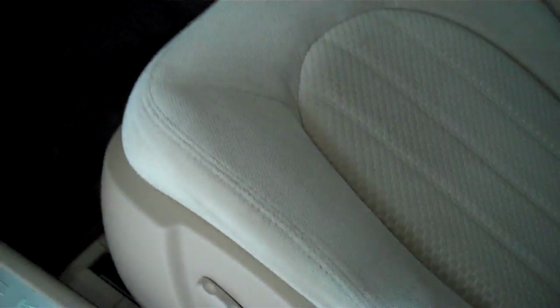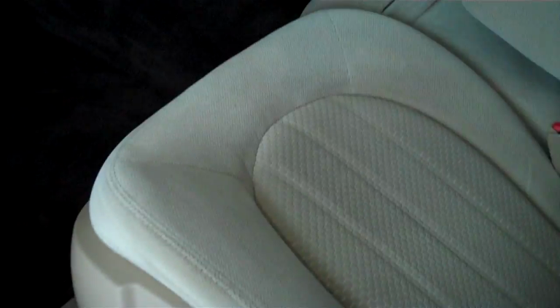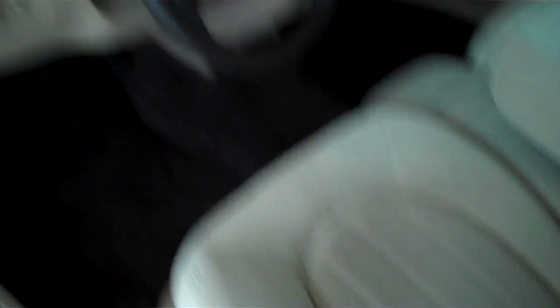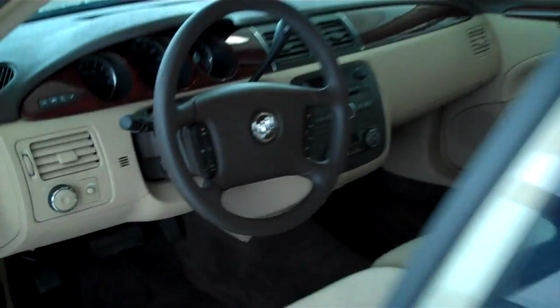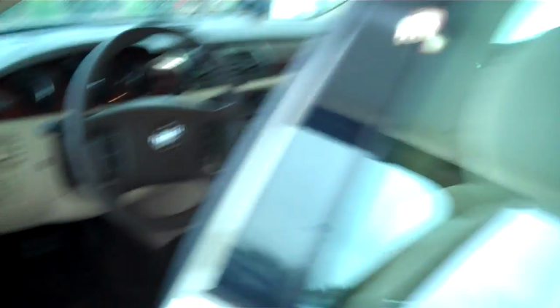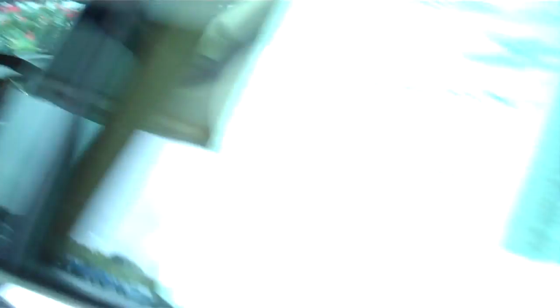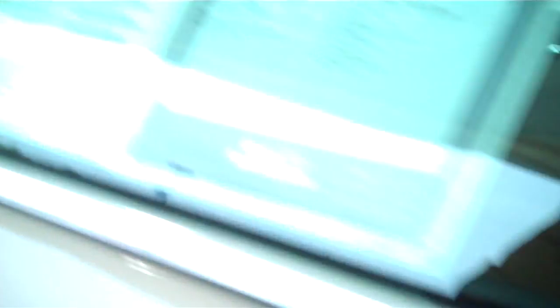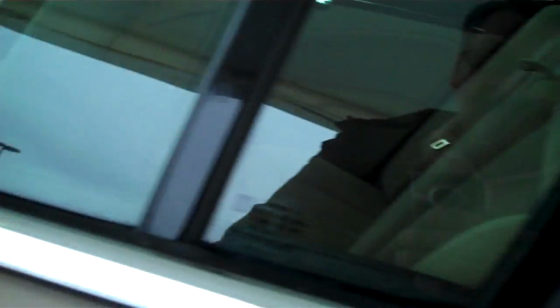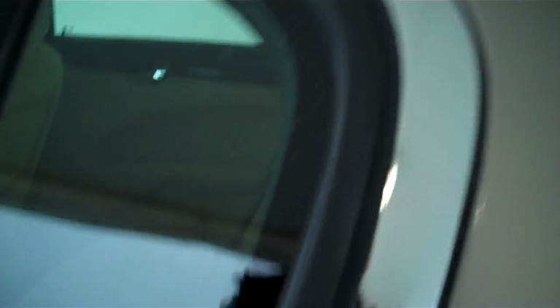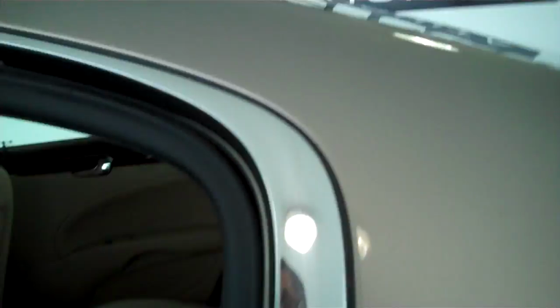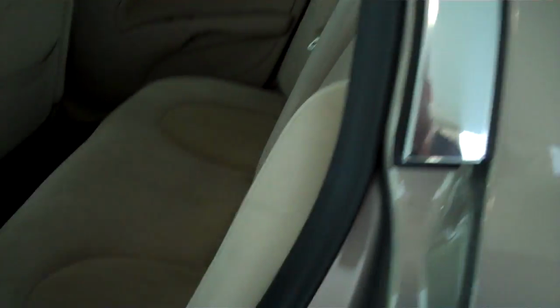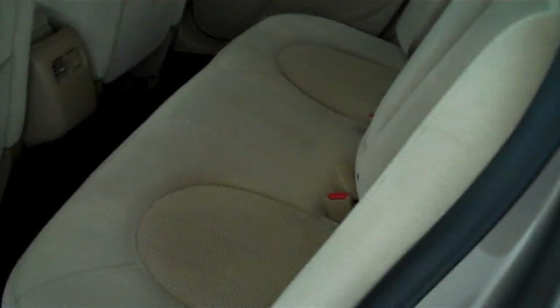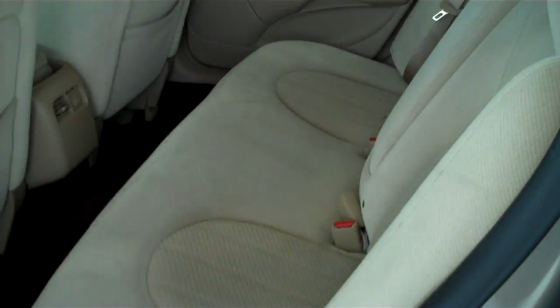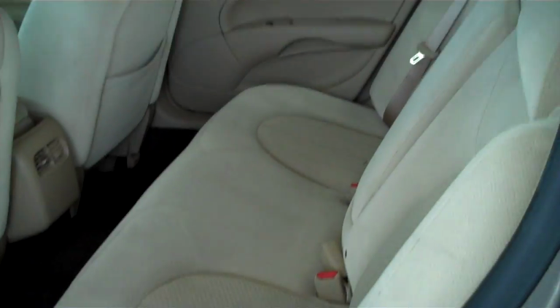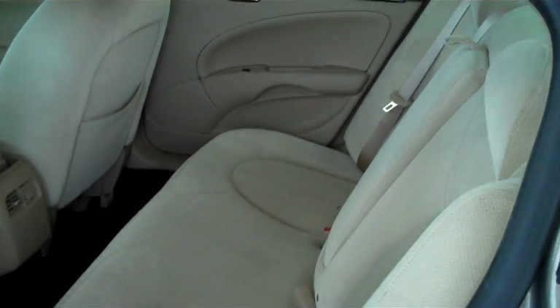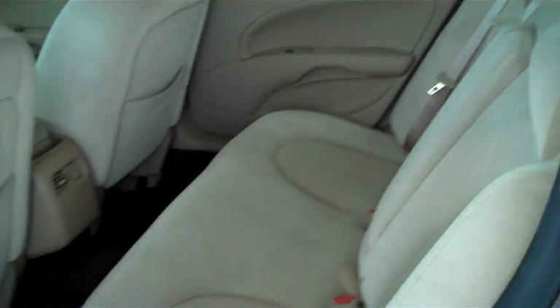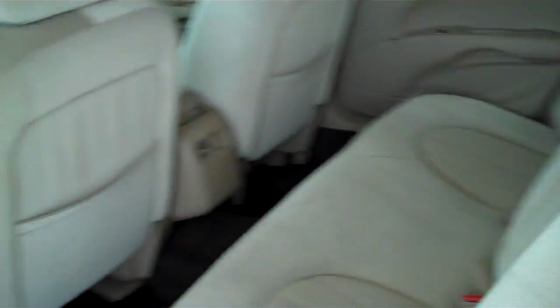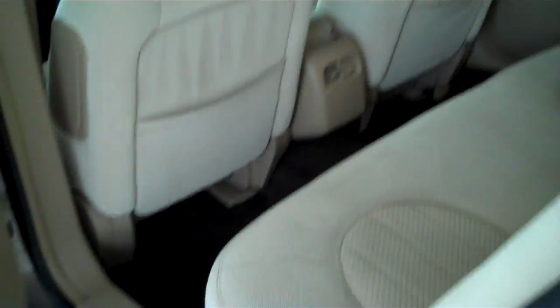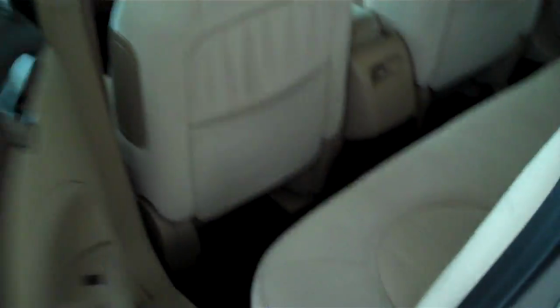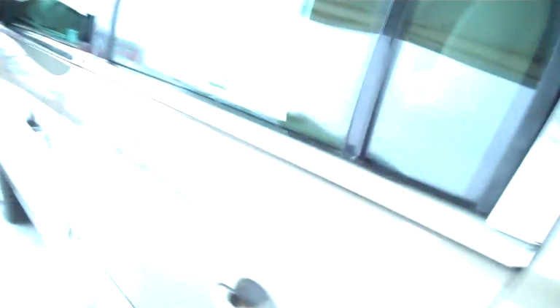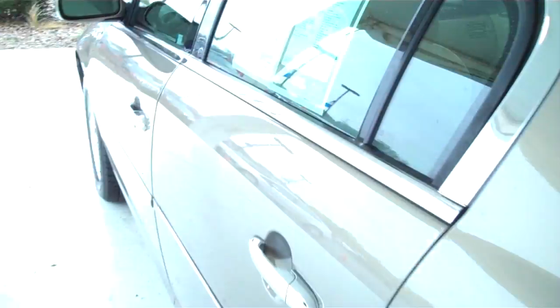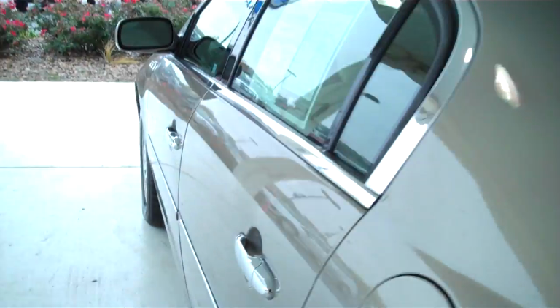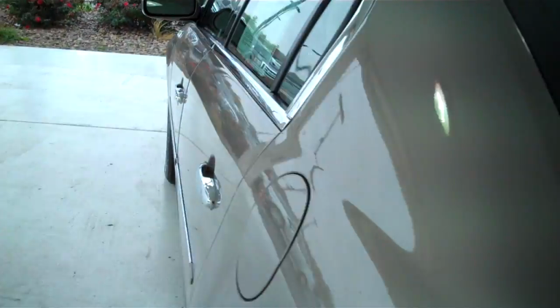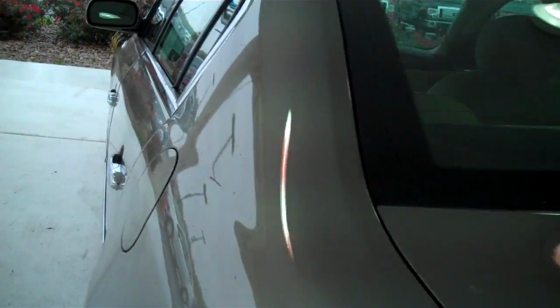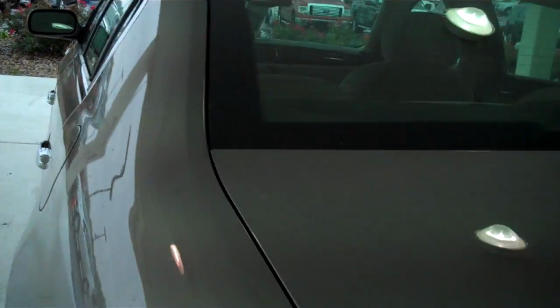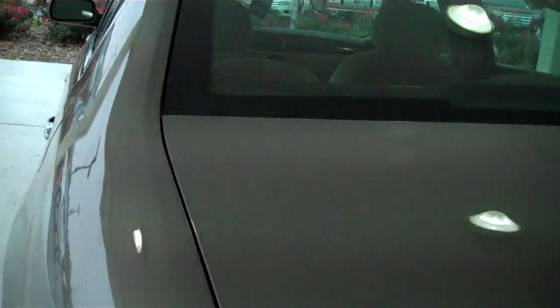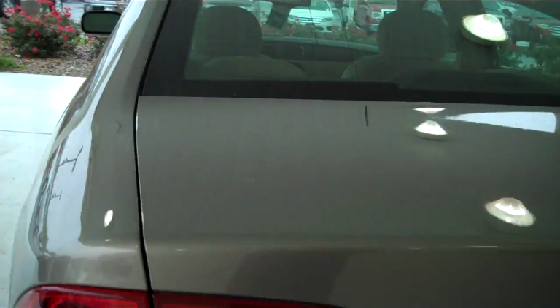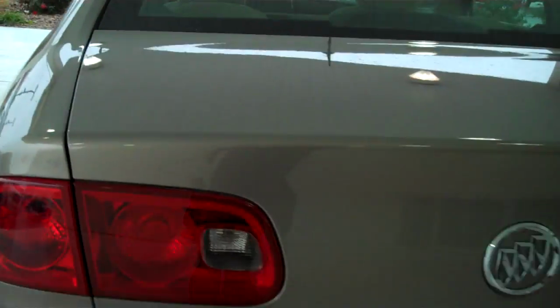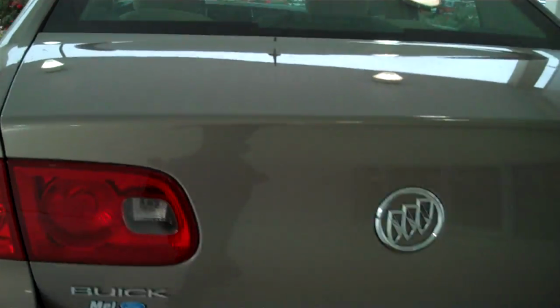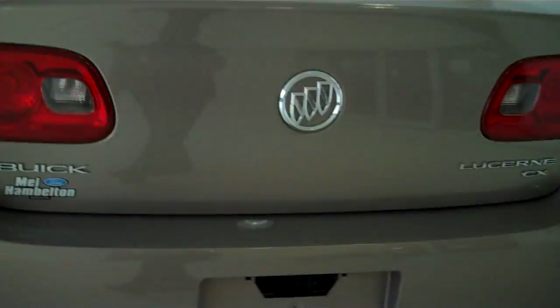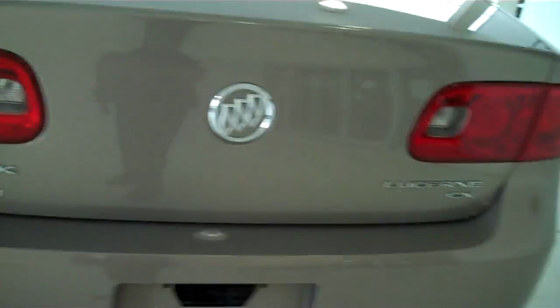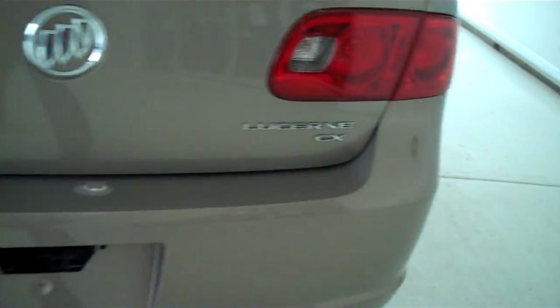This is a six passenger vehicle with a full bench seat in the back. This is the CX model.